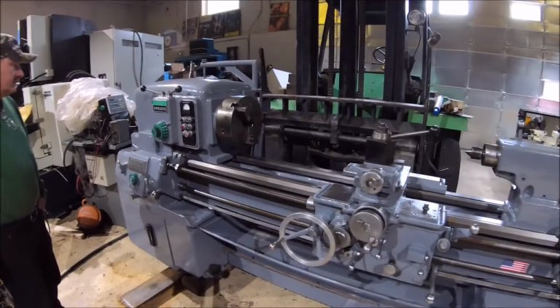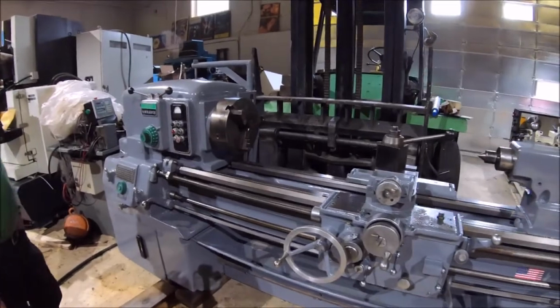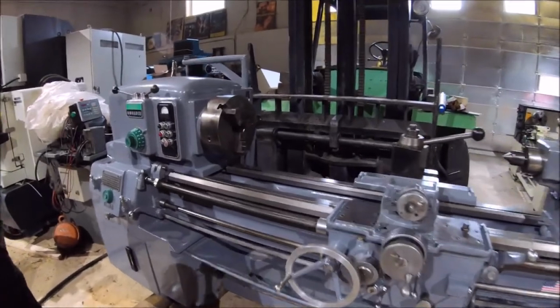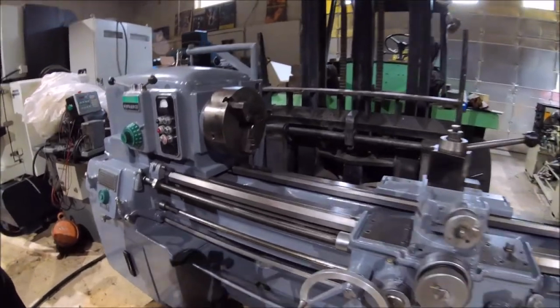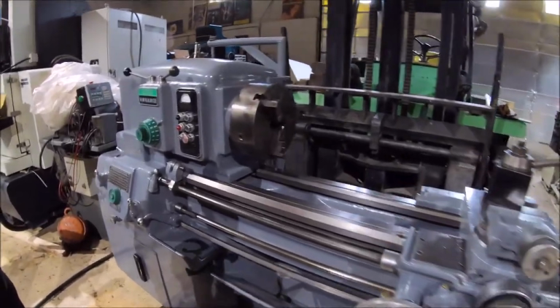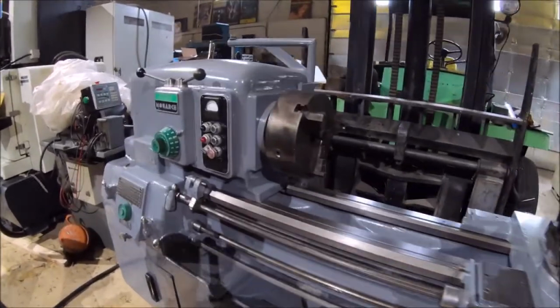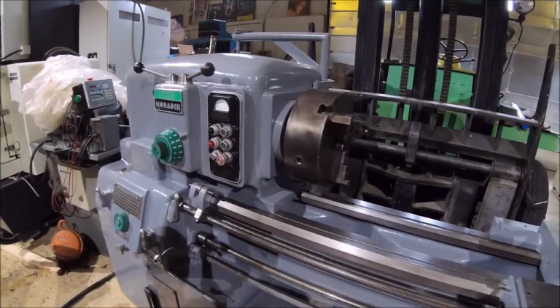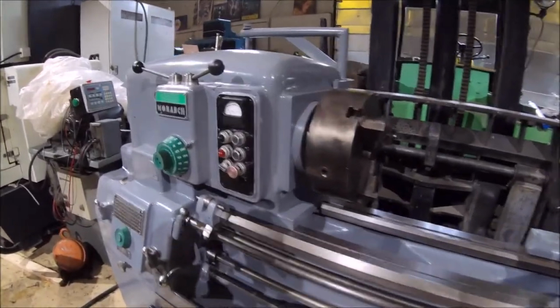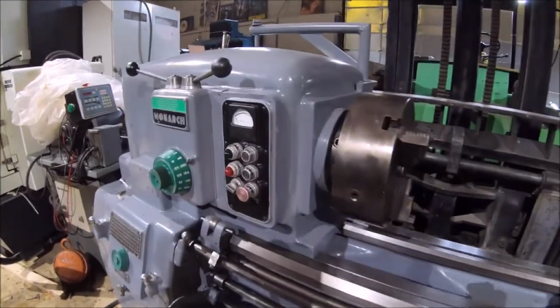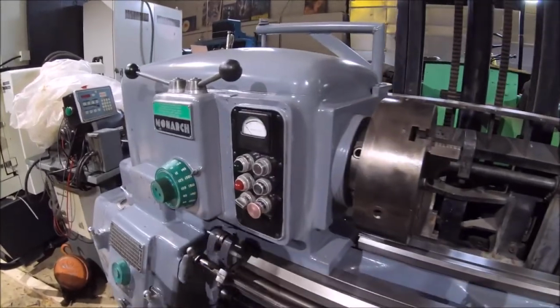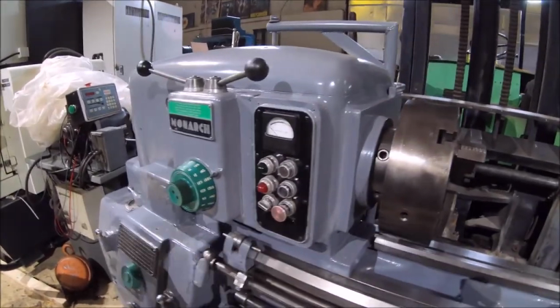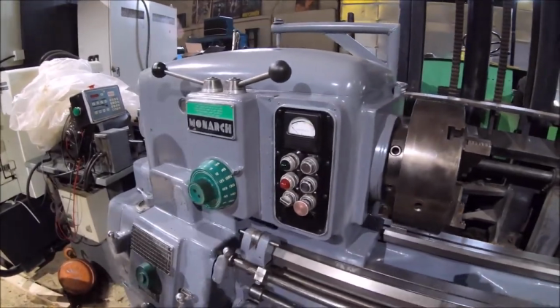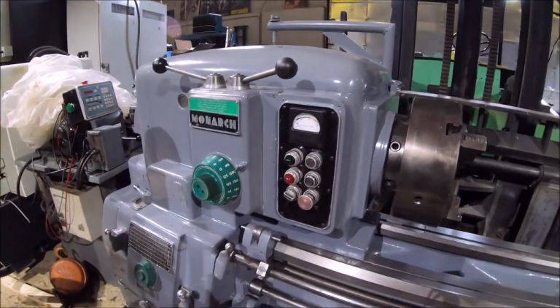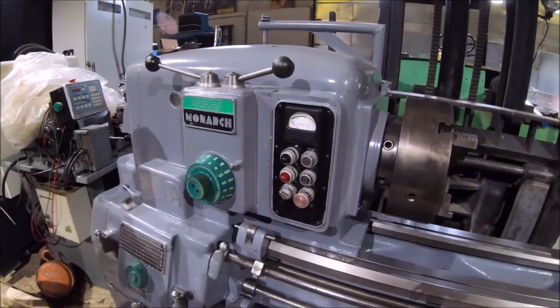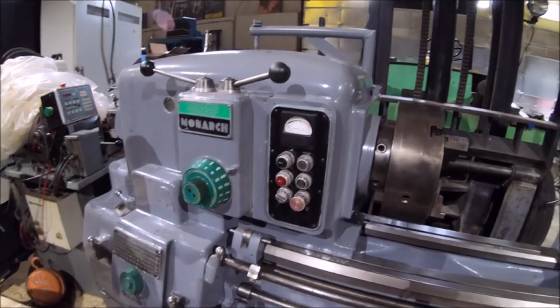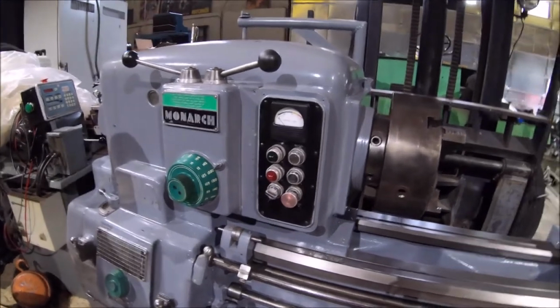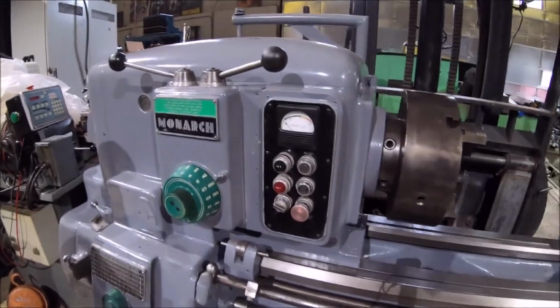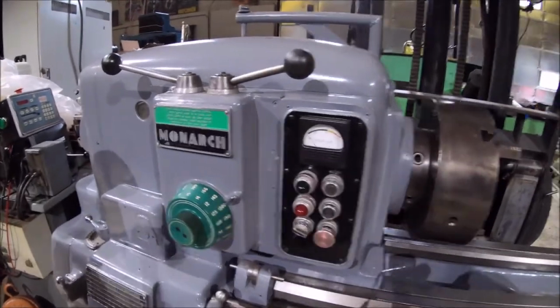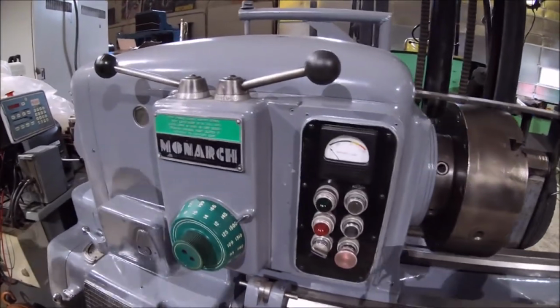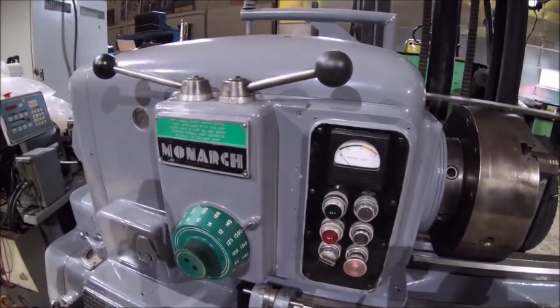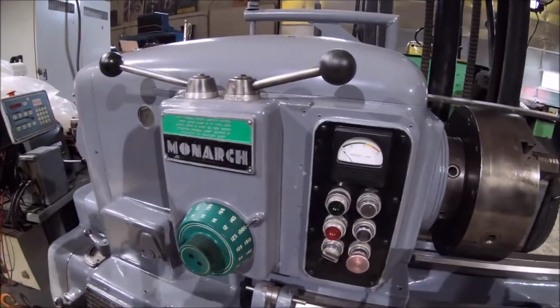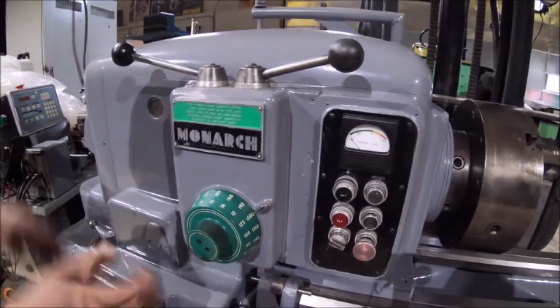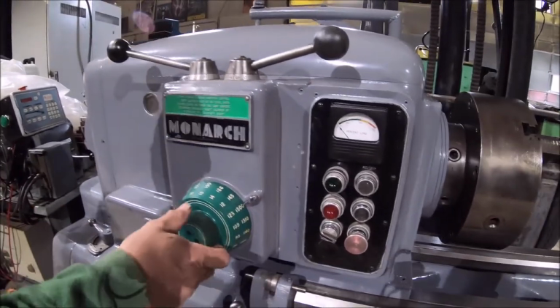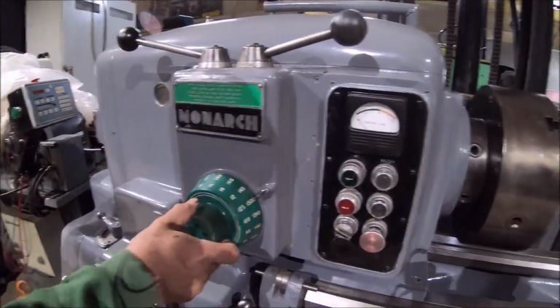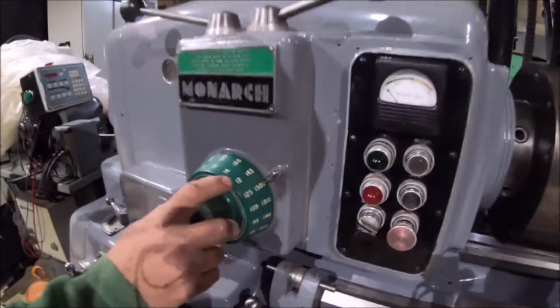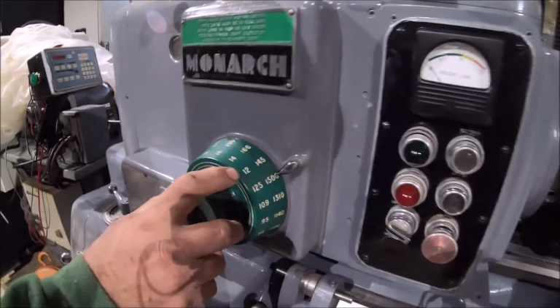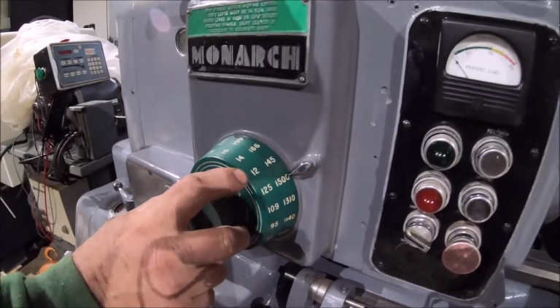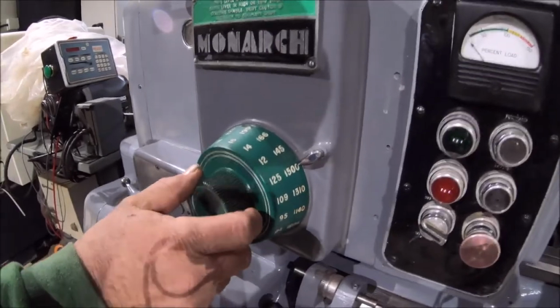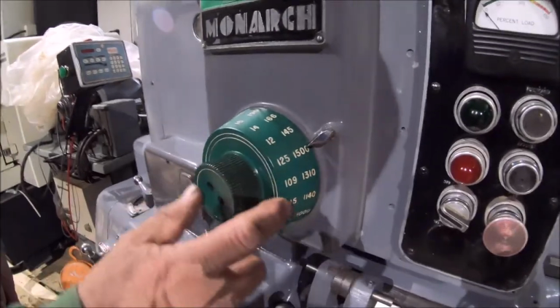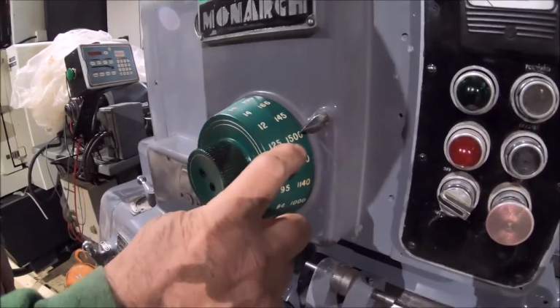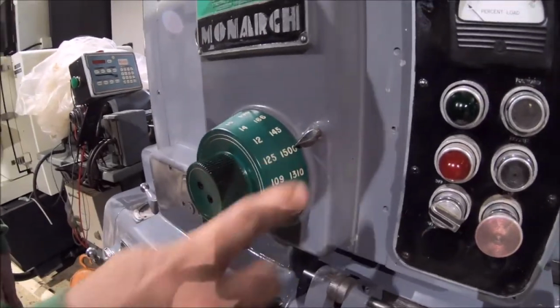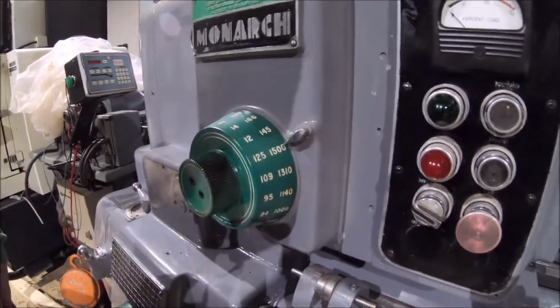This machine features a hydro shift on it. It's got a real wide speed range on it — it goes all the way down to 12 and up to 1500 RPM.